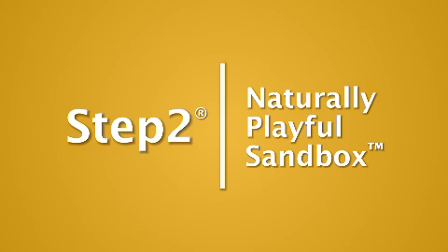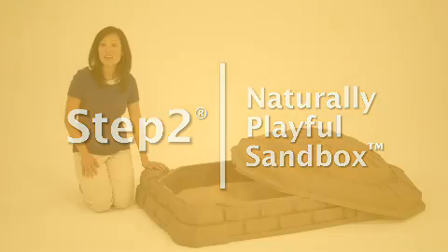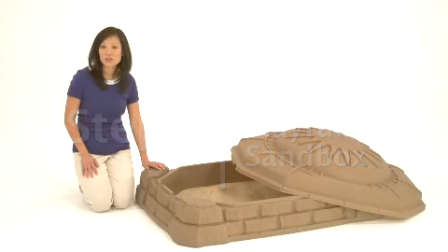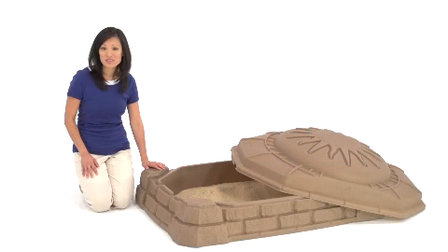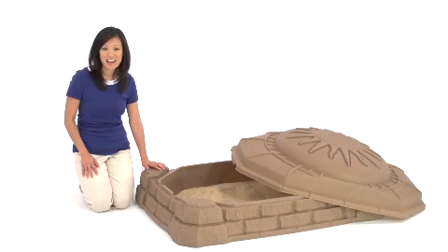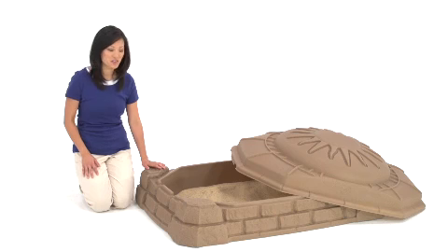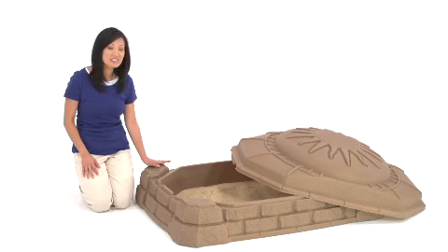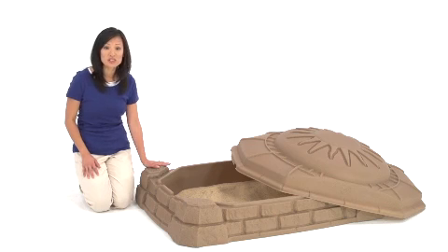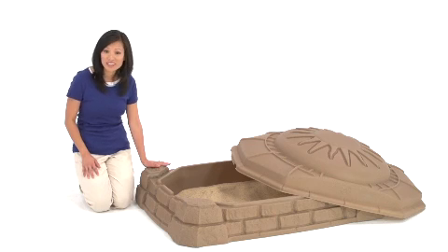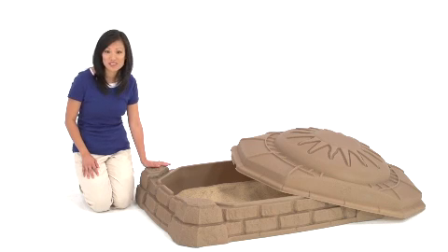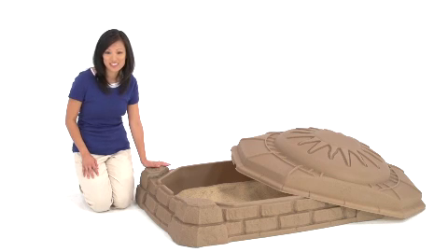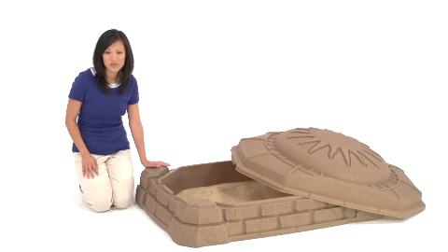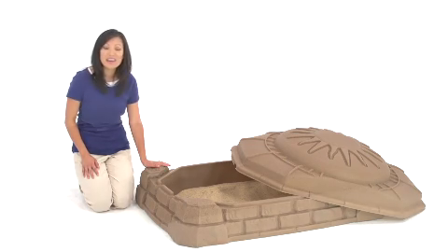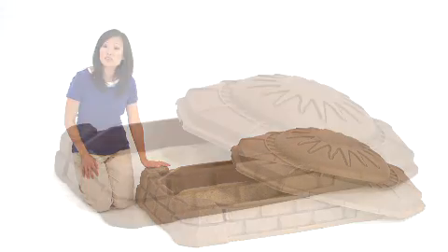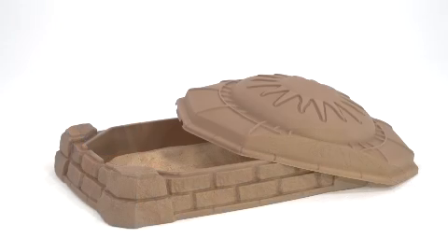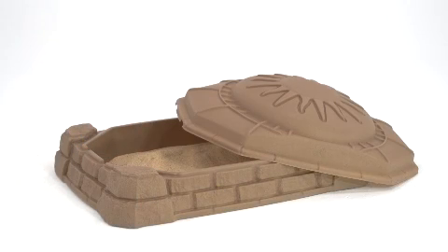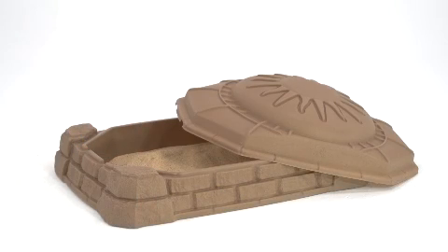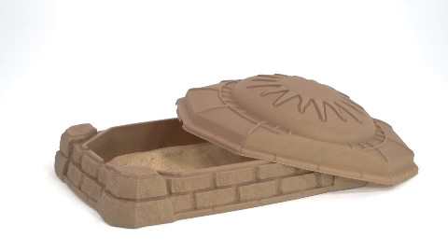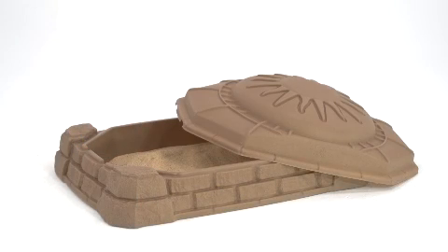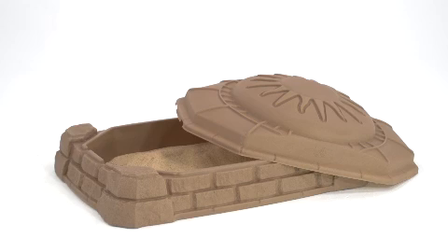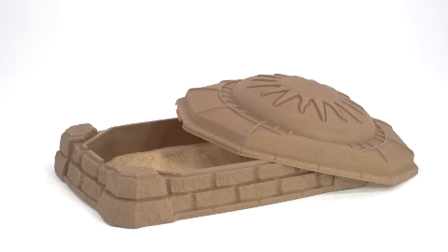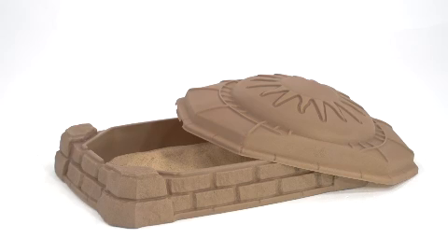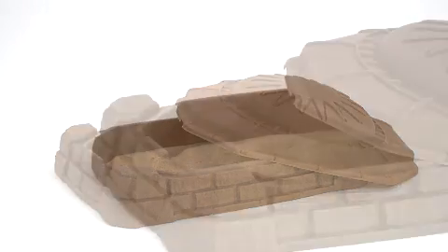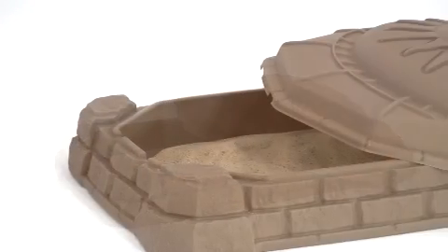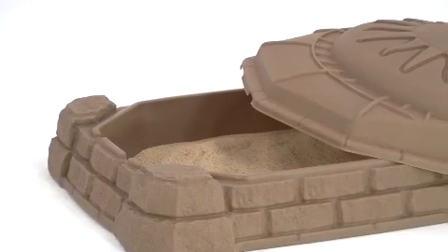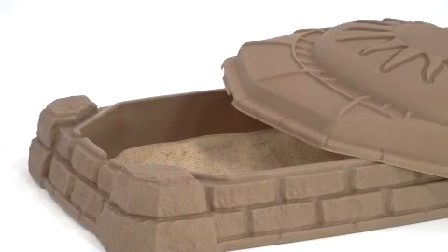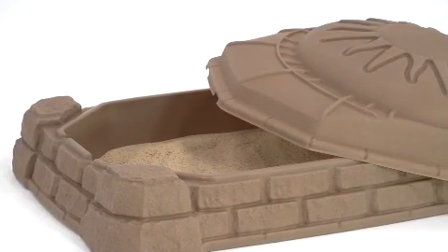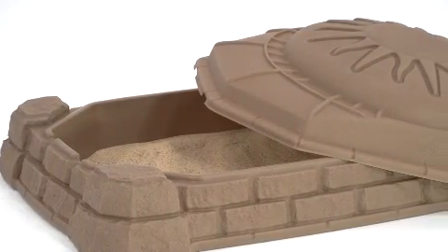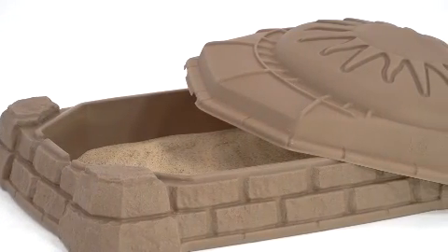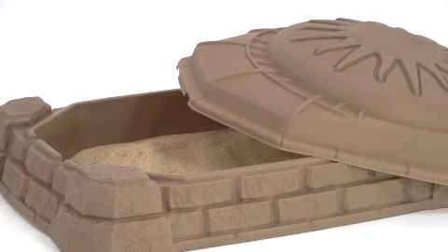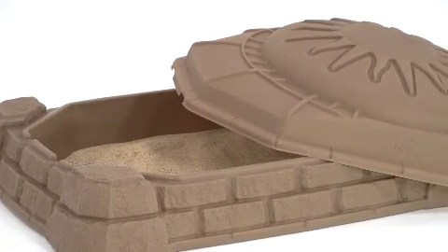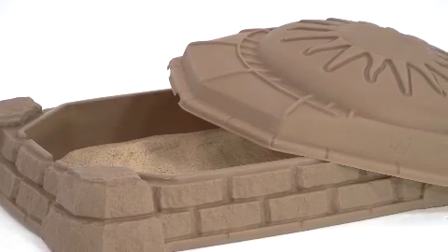The Naturally Playful Sandbox from Step 2 really lives up to its name. It has the look of natural stone pavers used in modern landscaping and is rugged and durable enough to stand up to years of active play.